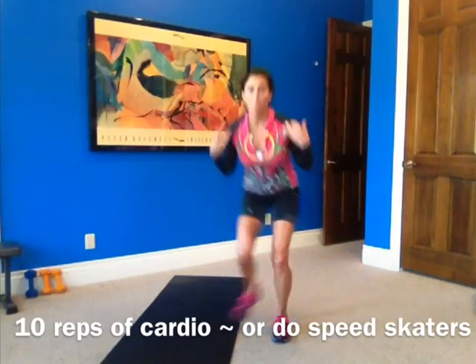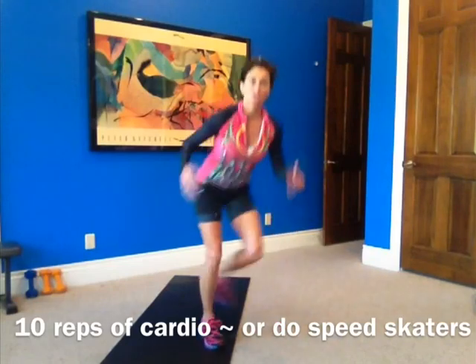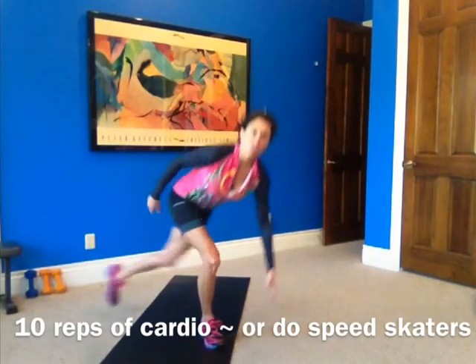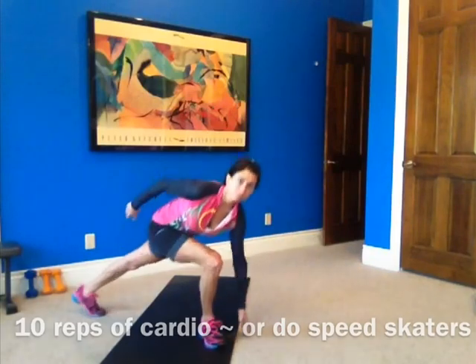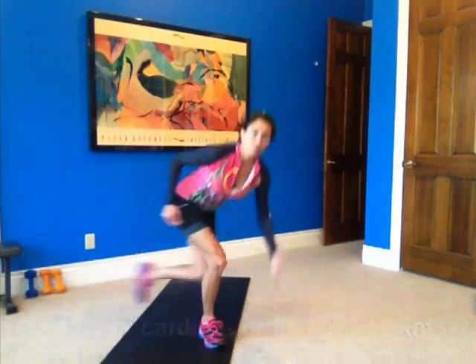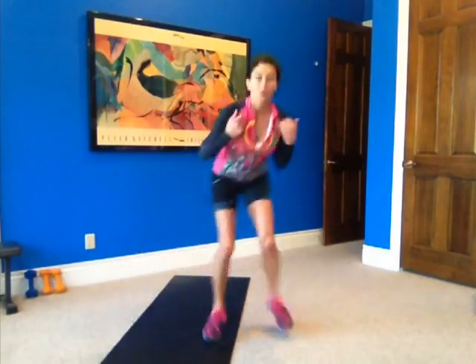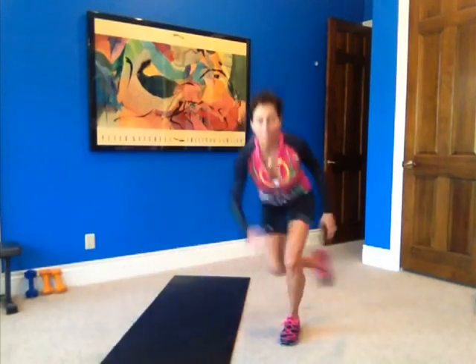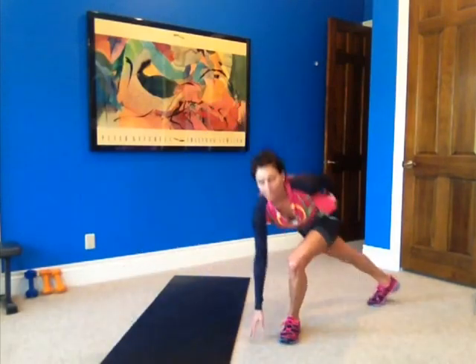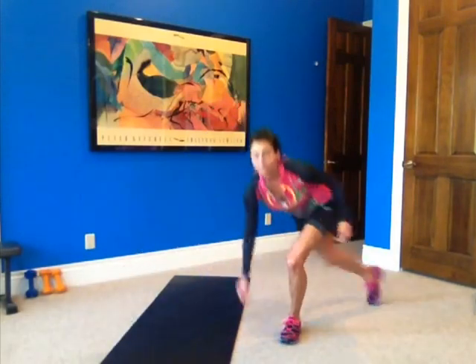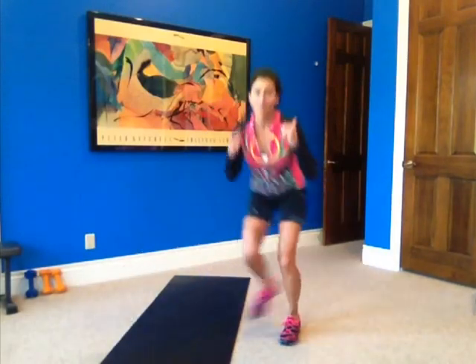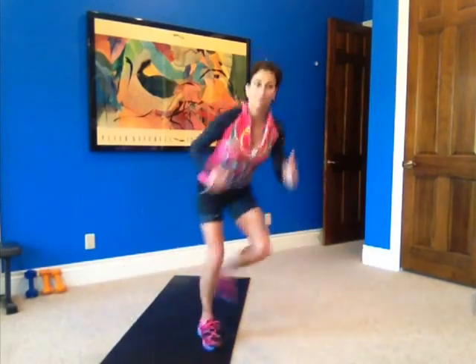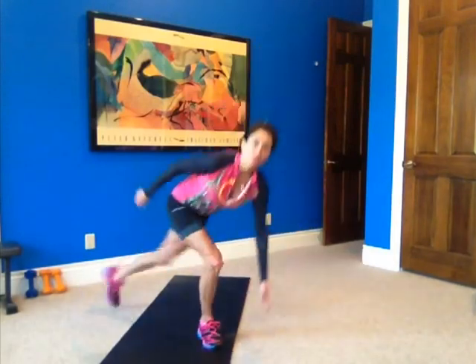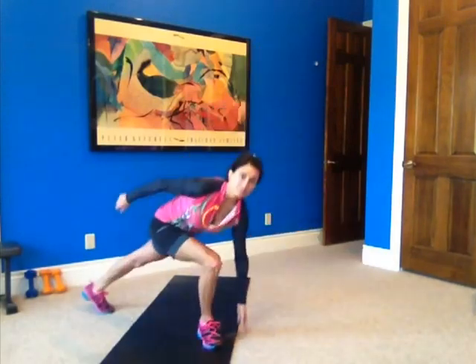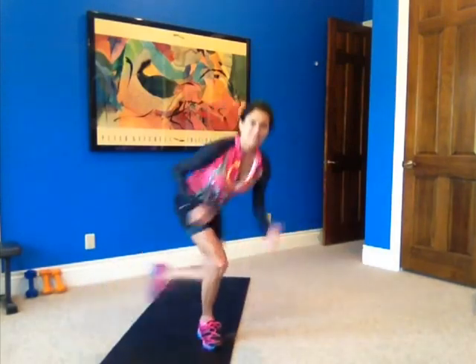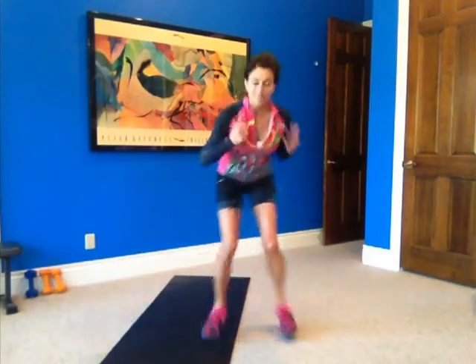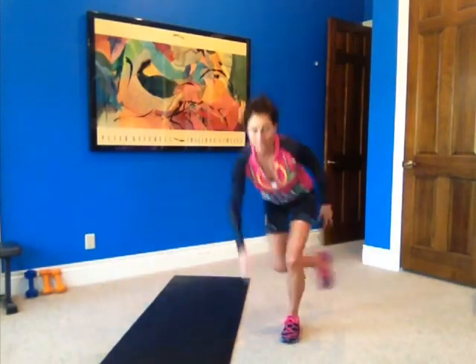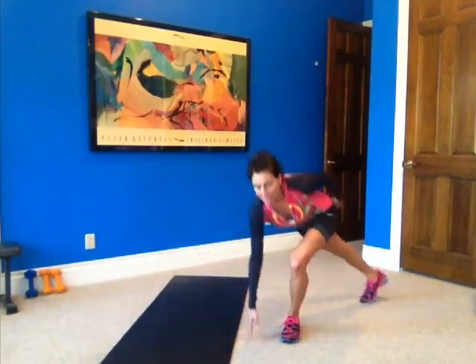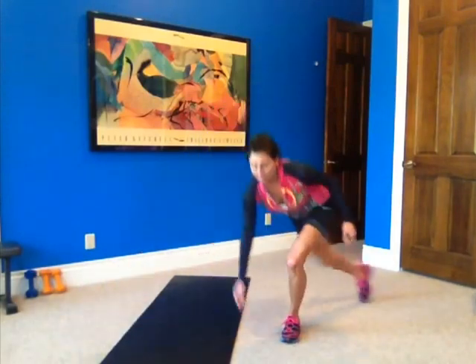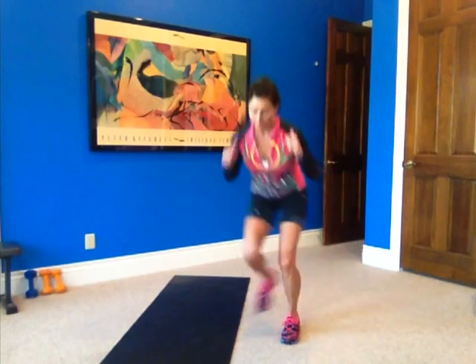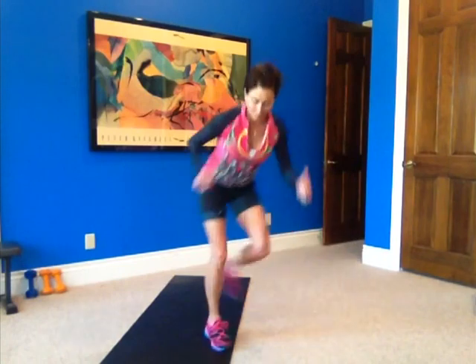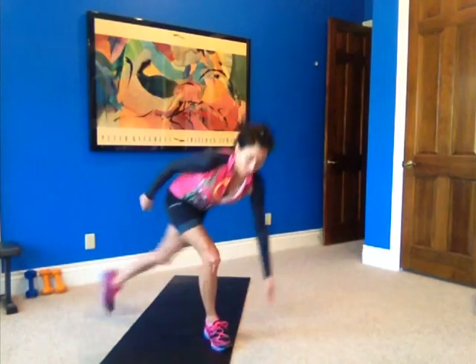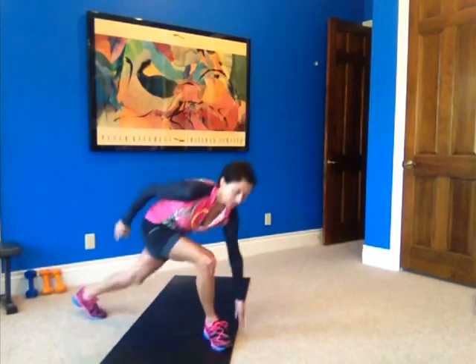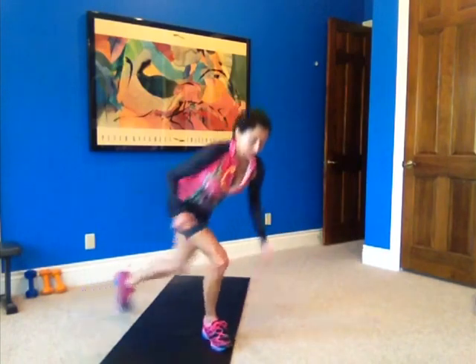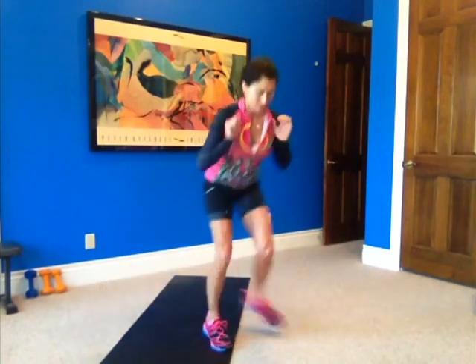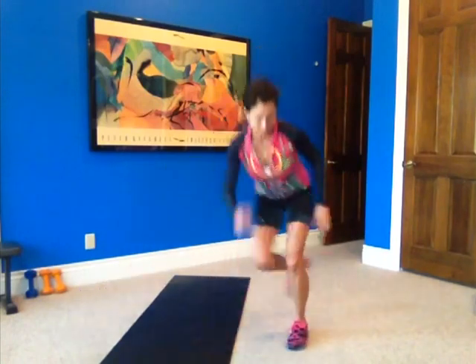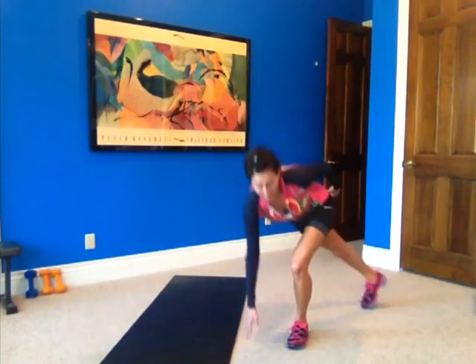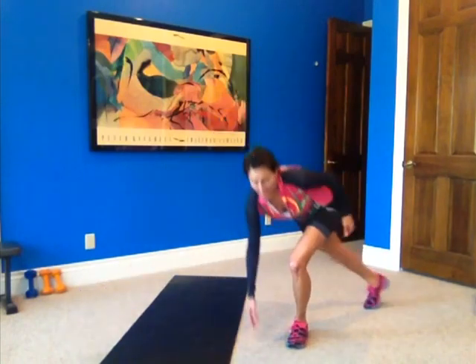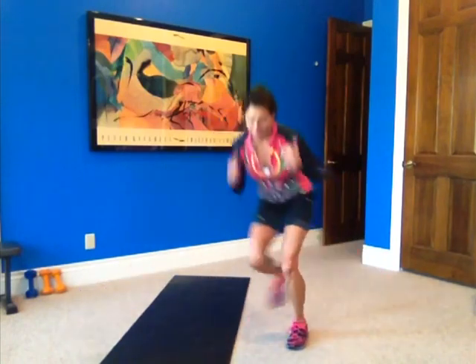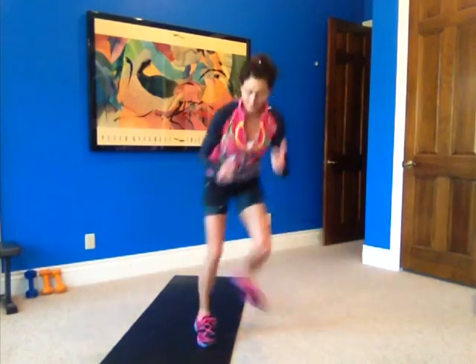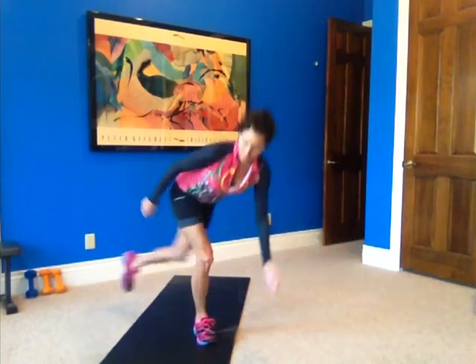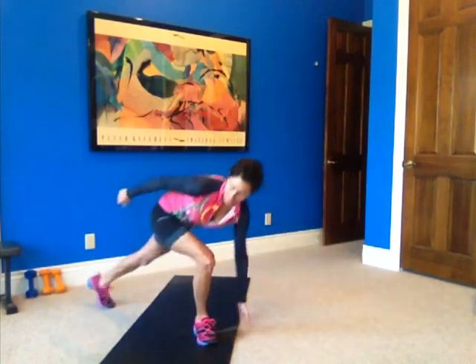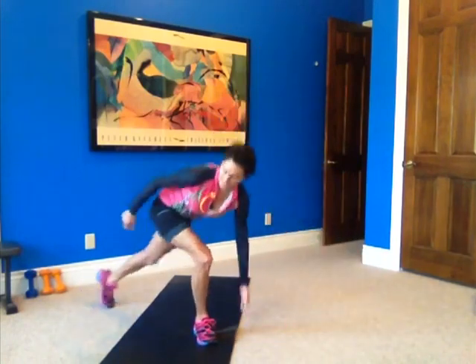Speed skaters. Always use proper form. Chest up, good posture. Four, five, six, seven, eight, nine, and ten.